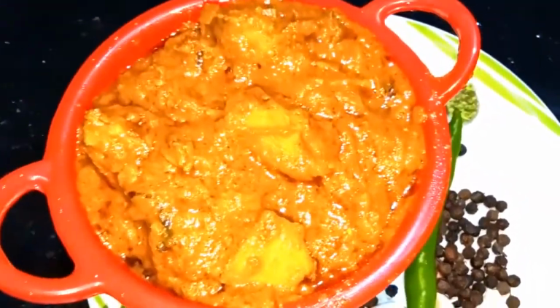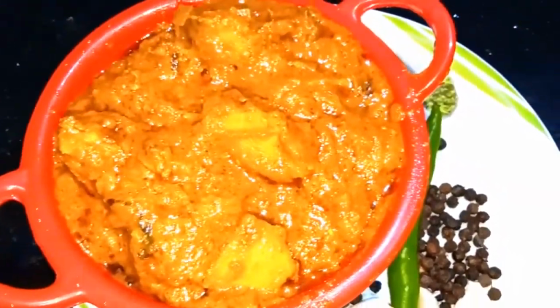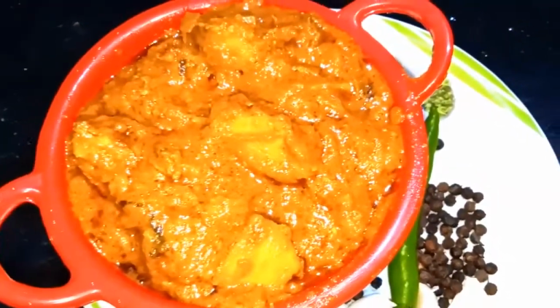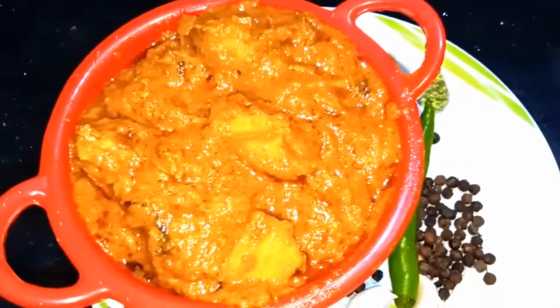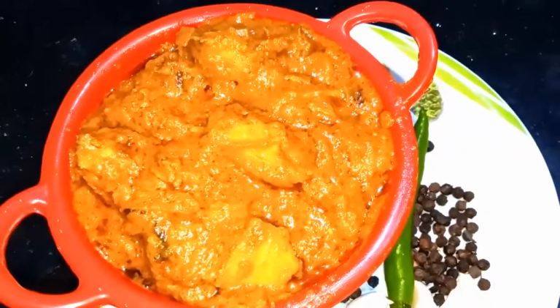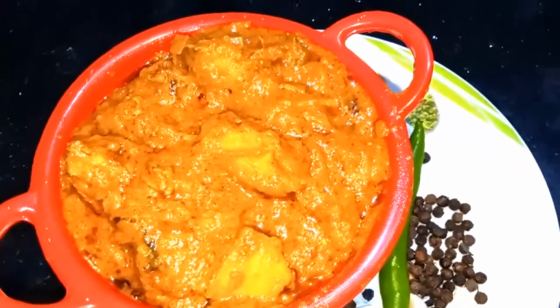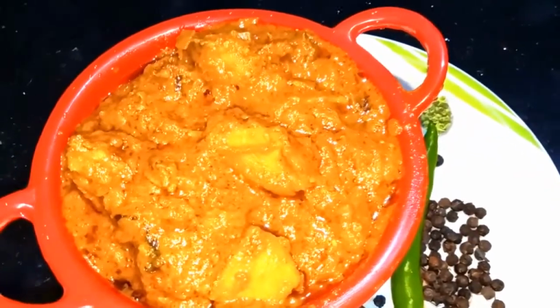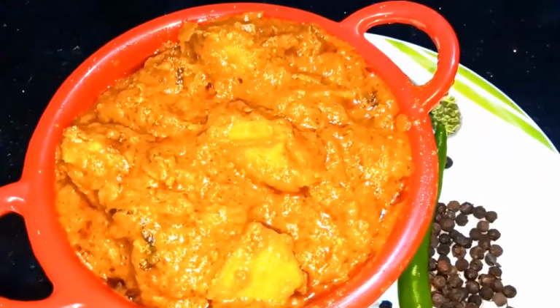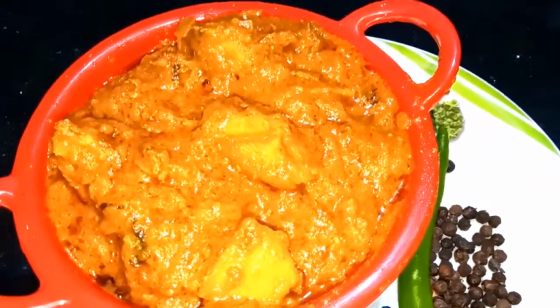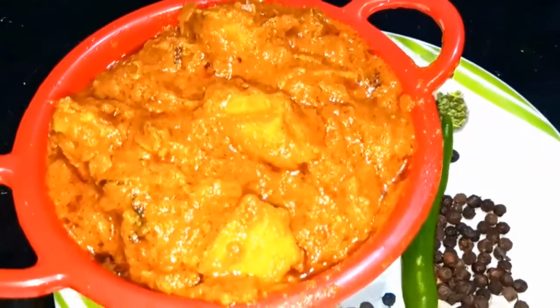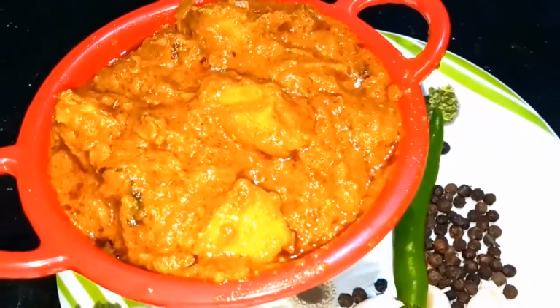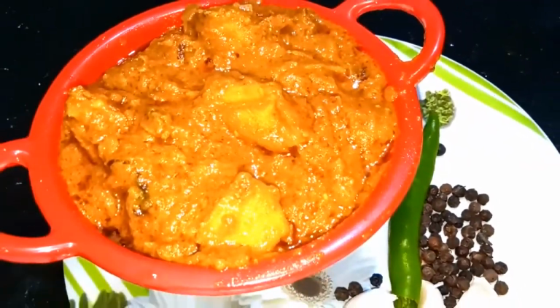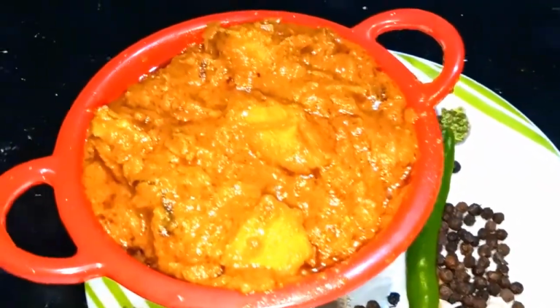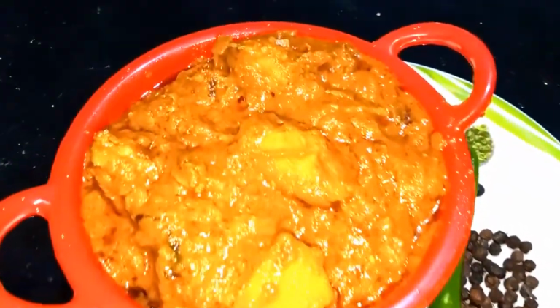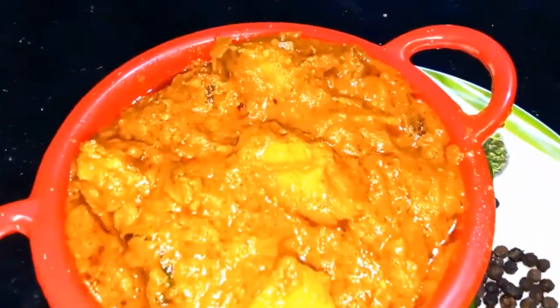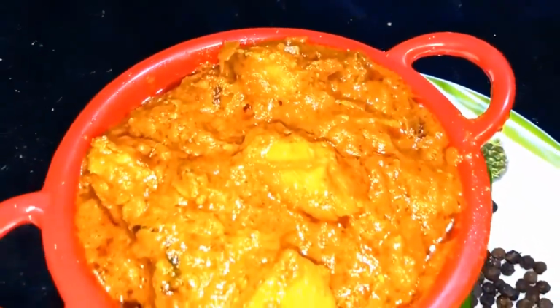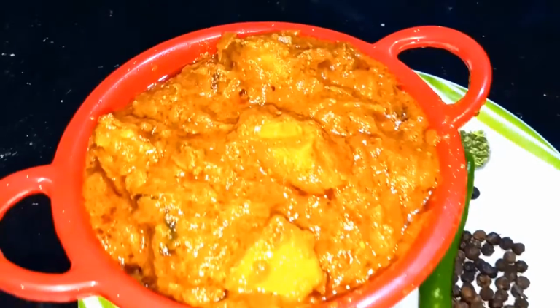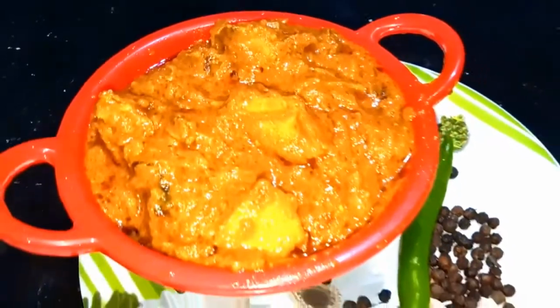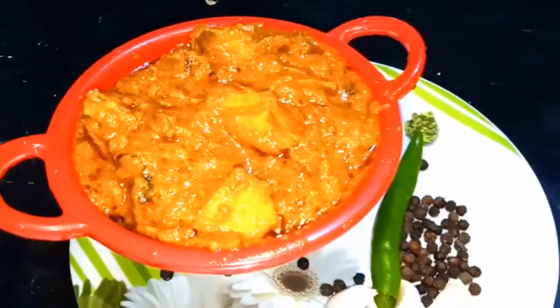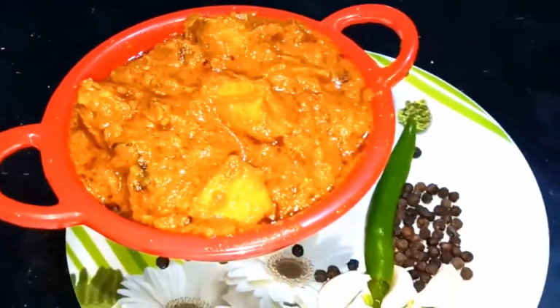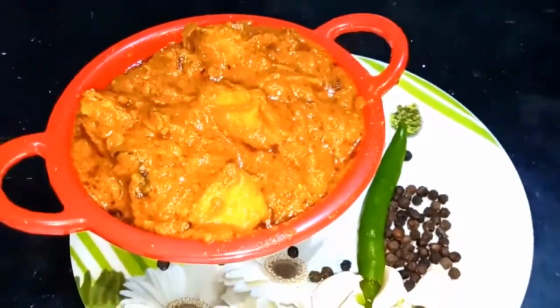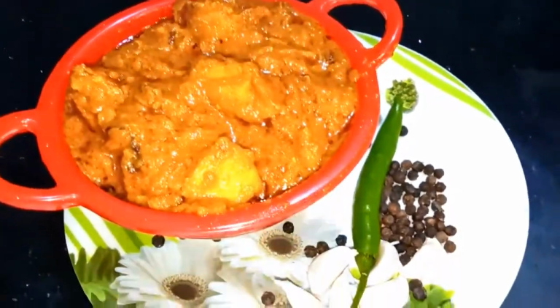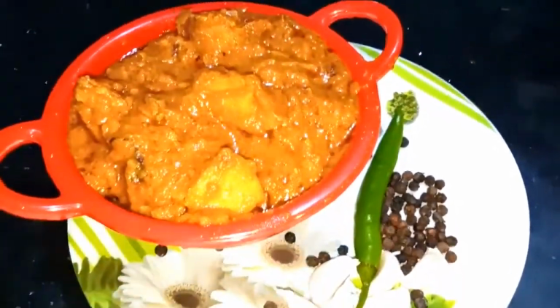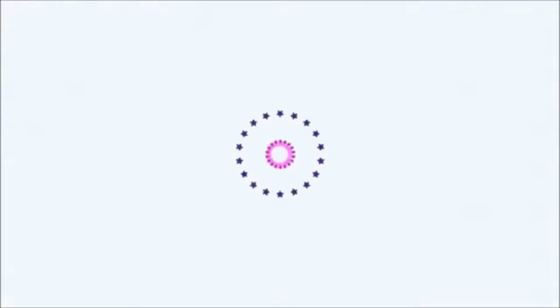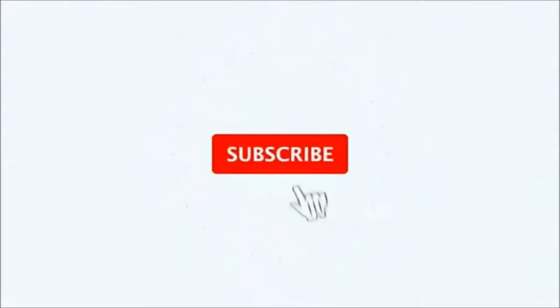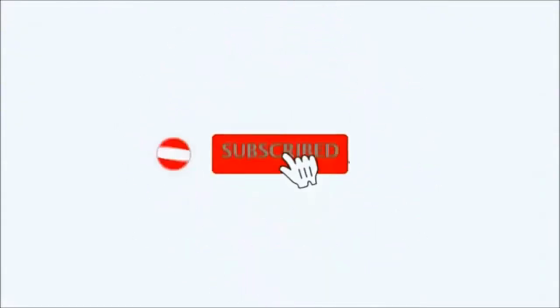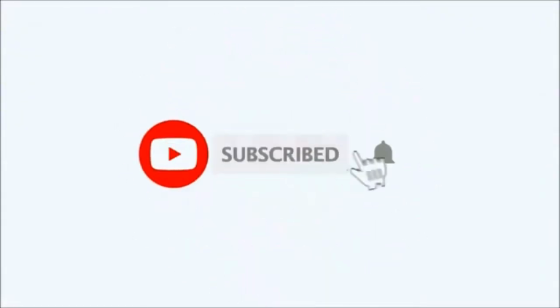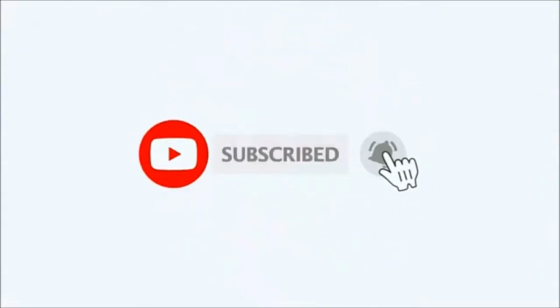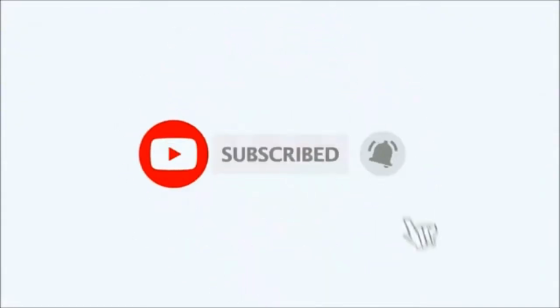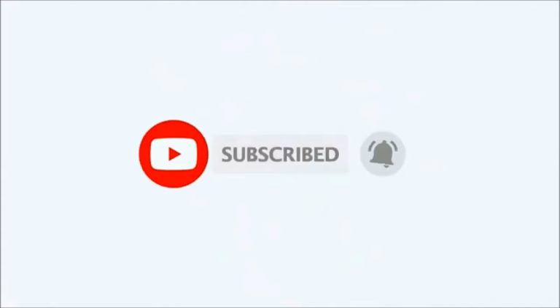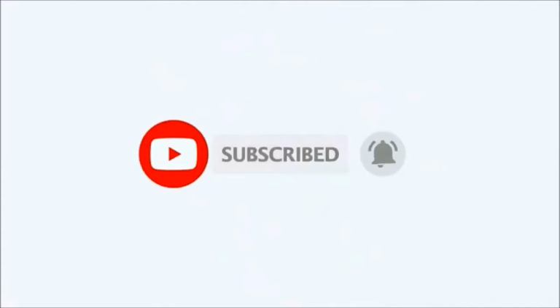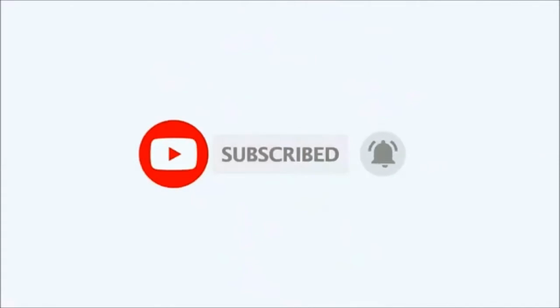Please like, share, comment and subscribe. Thank you for watching Recipe Mall.